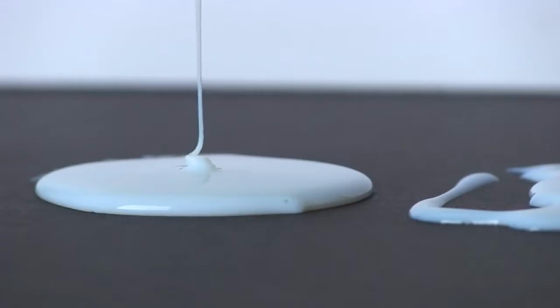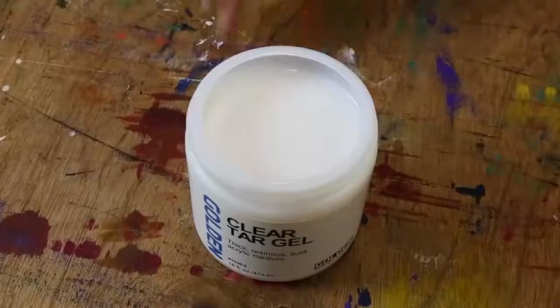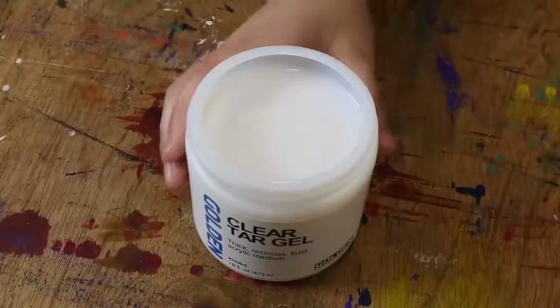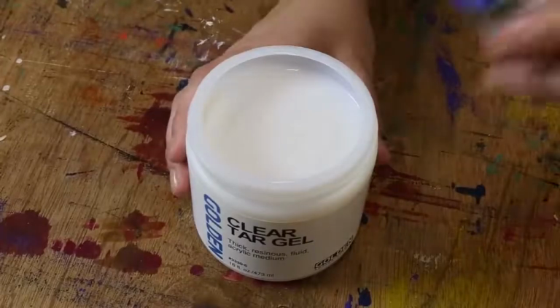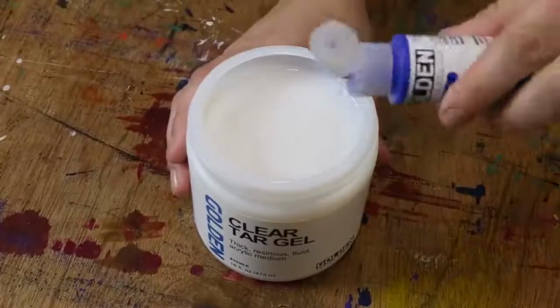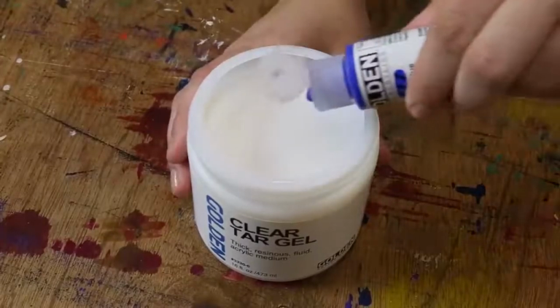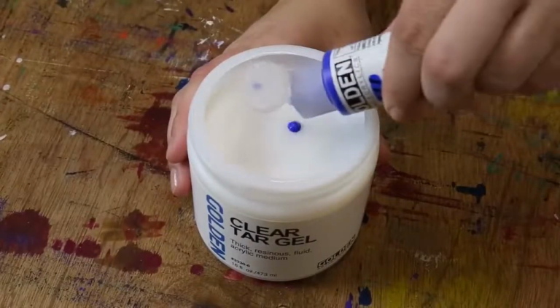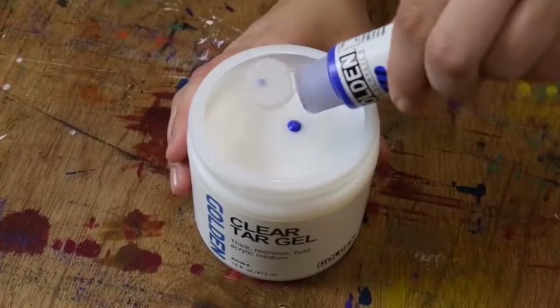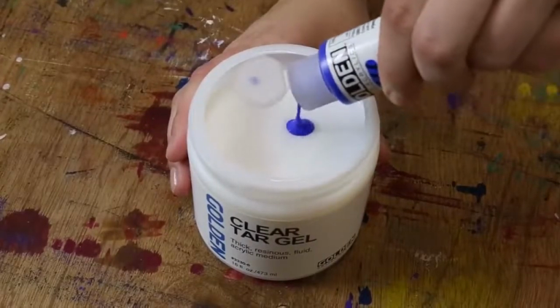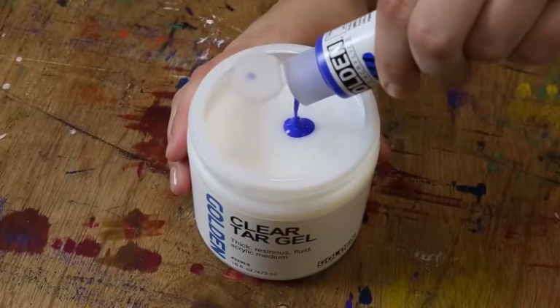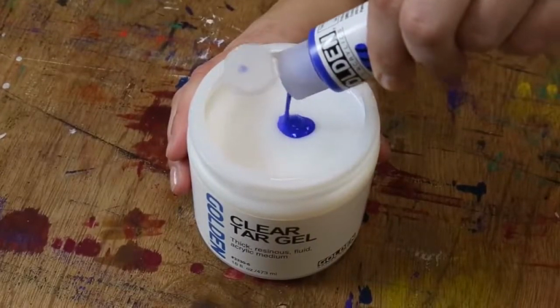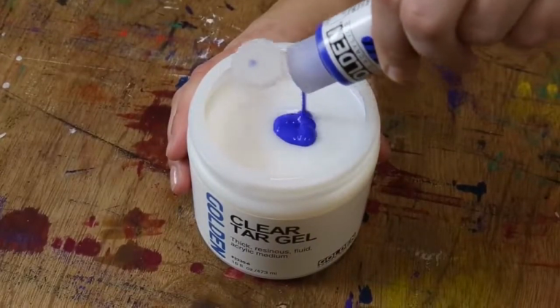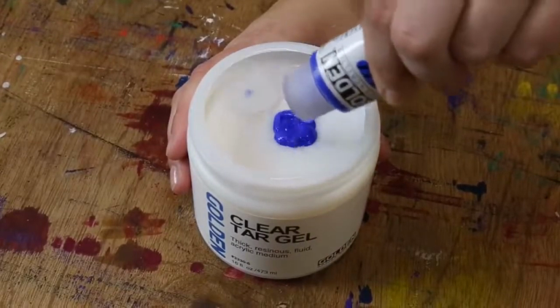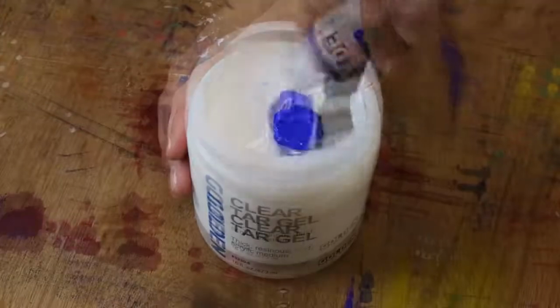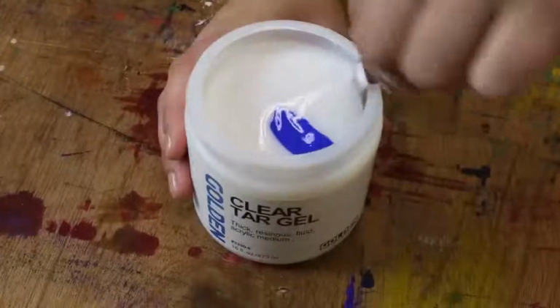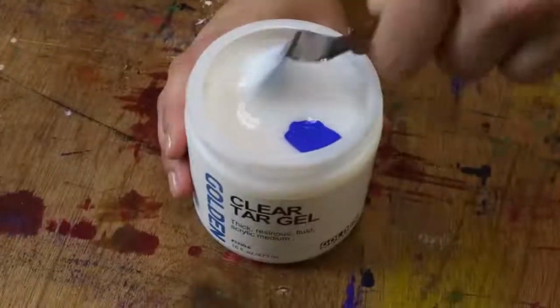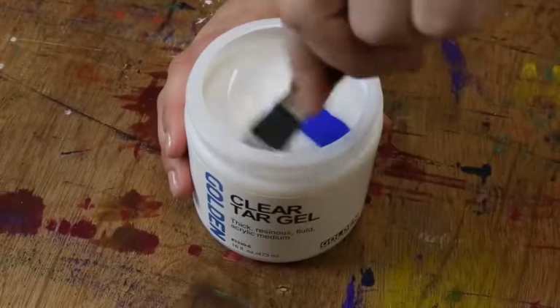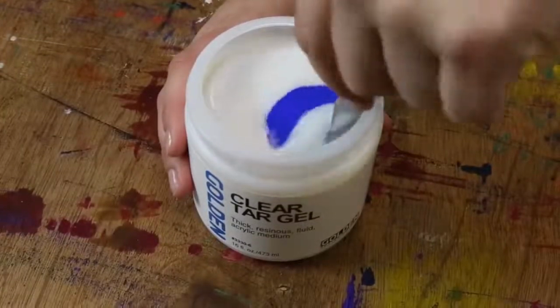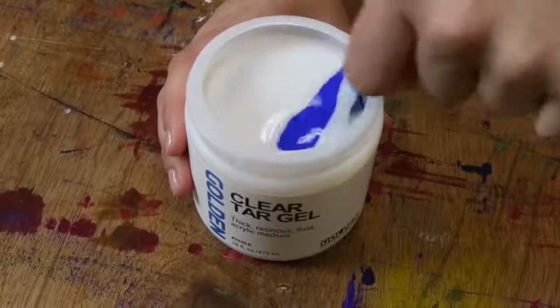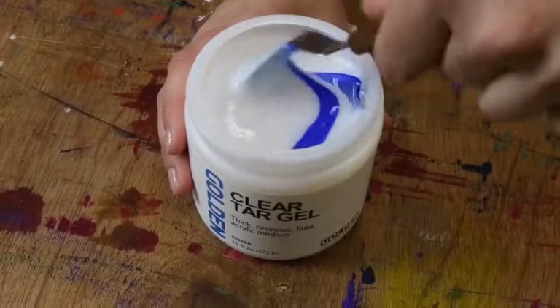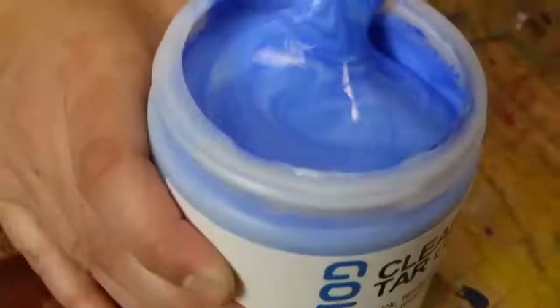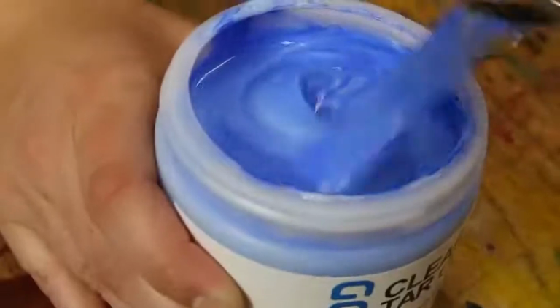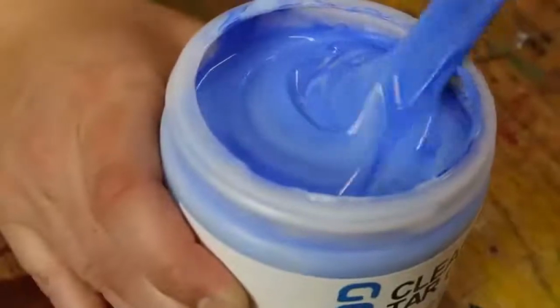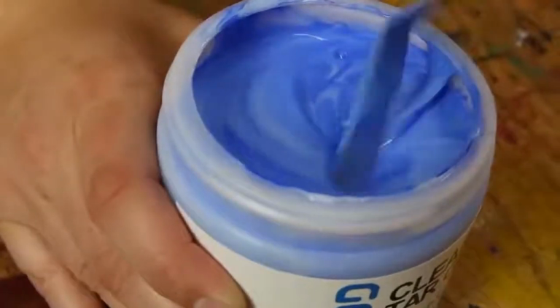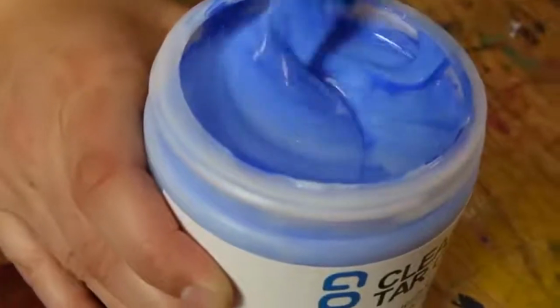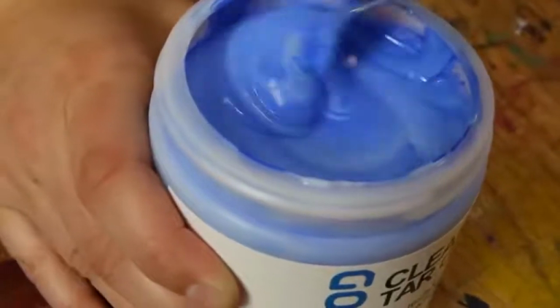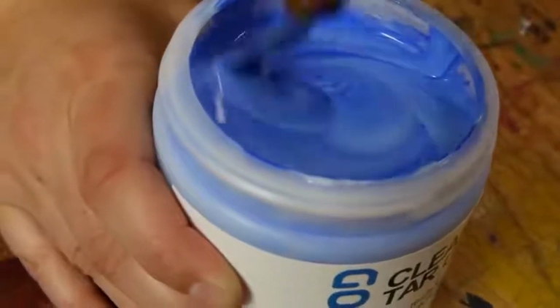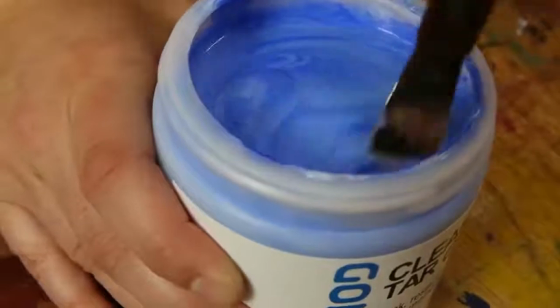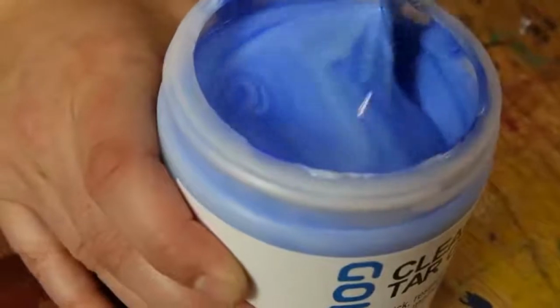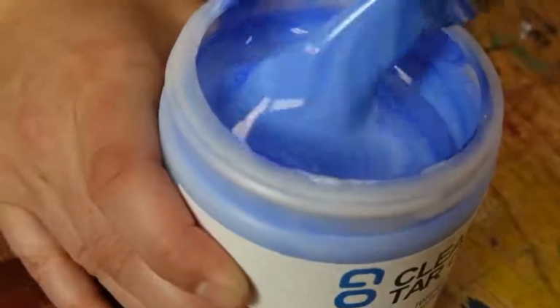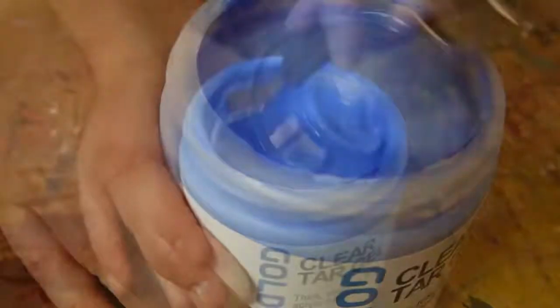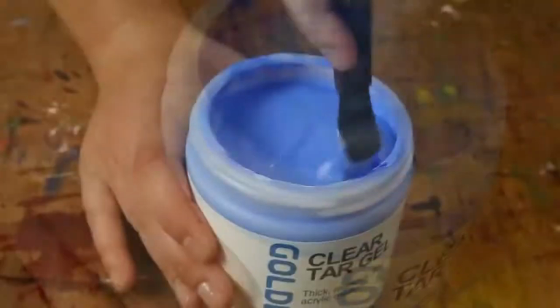Like all Golden acrylic mediums, clear tar gel can be mixed with acrylic colors. Here we're using a little fluid ultramarine blue. When mixing in a jar, we recommend folding the color slowly from the bottom up.